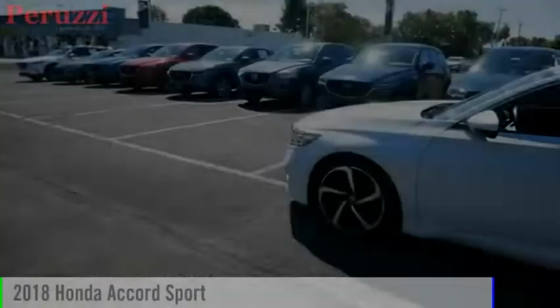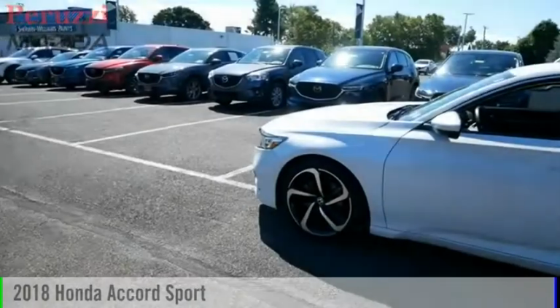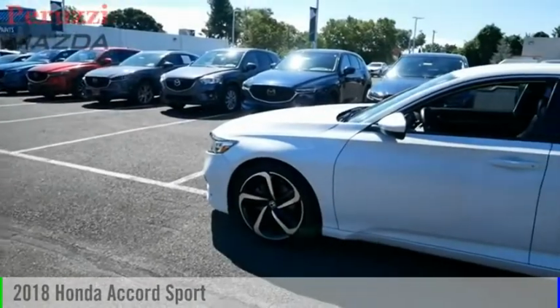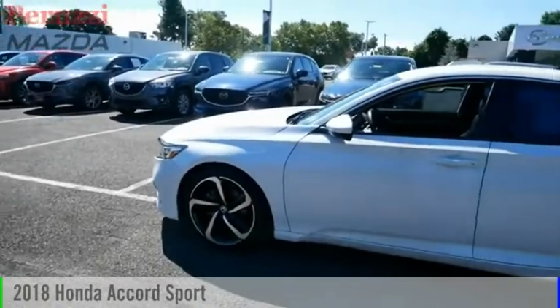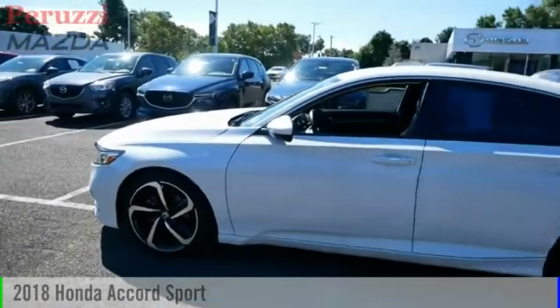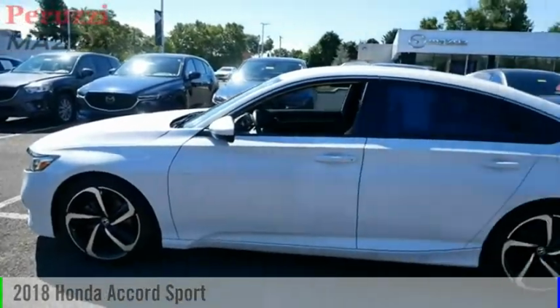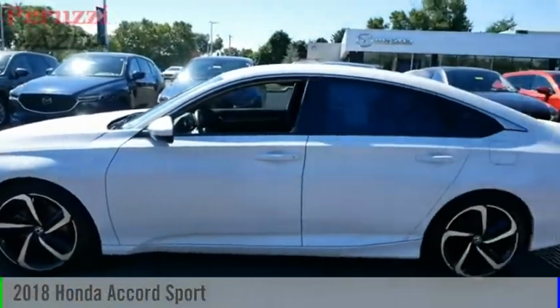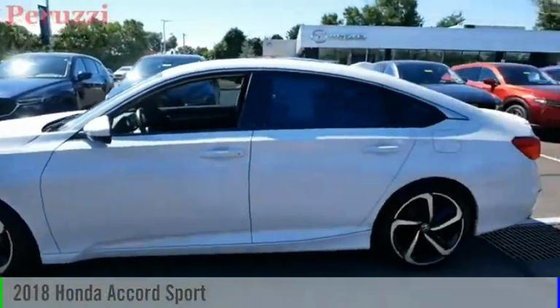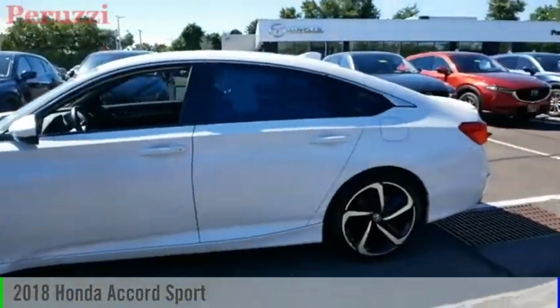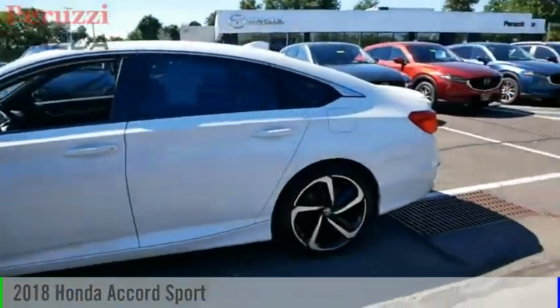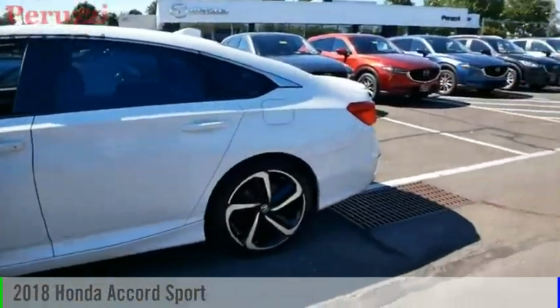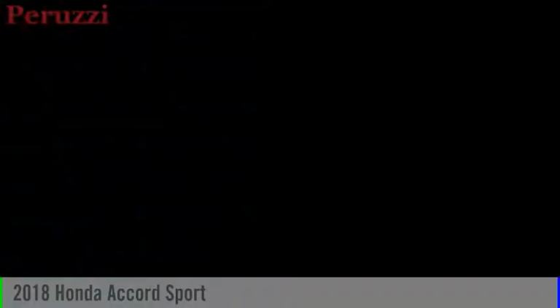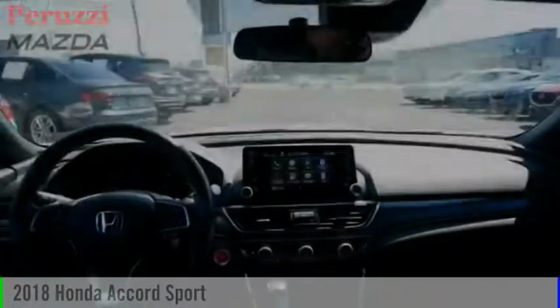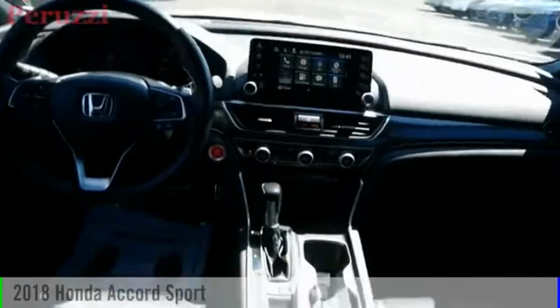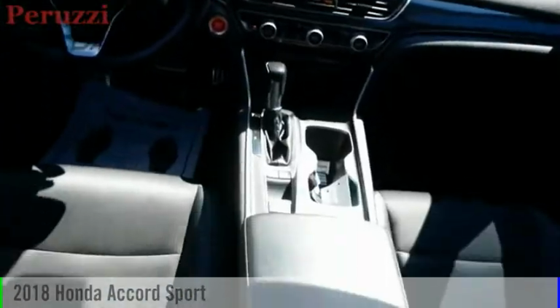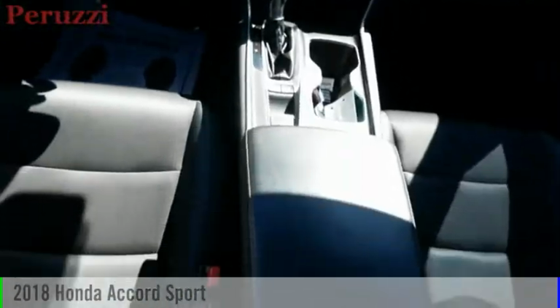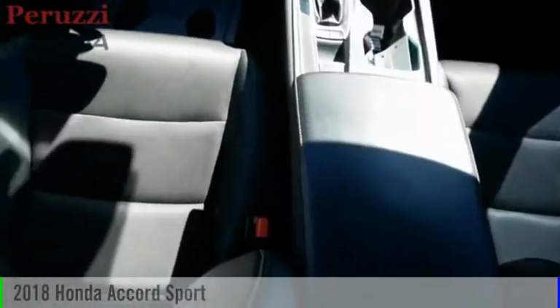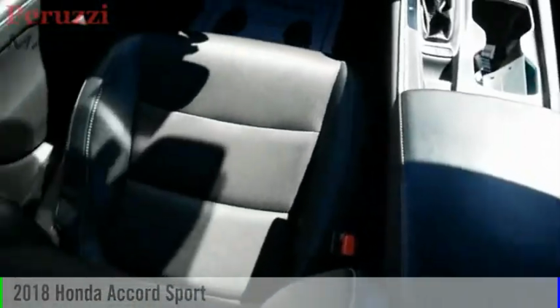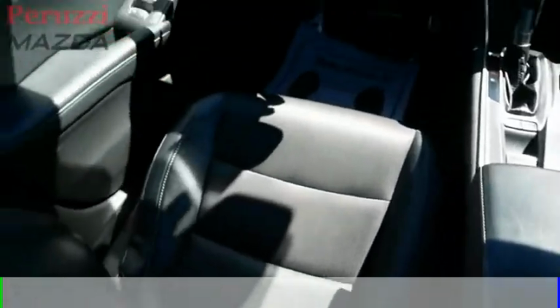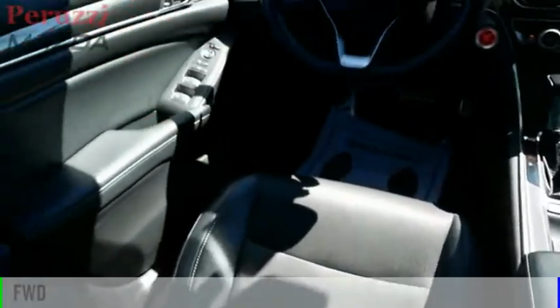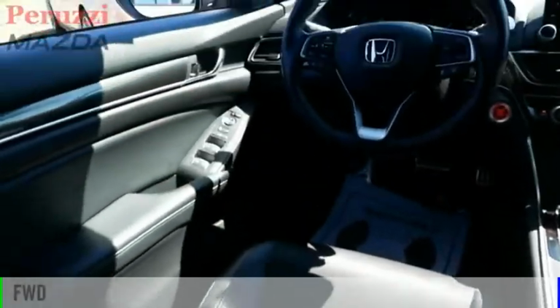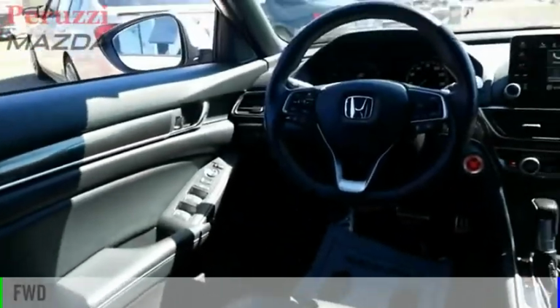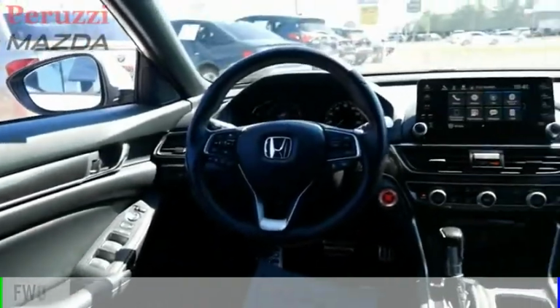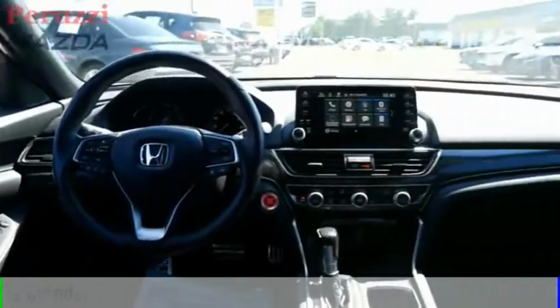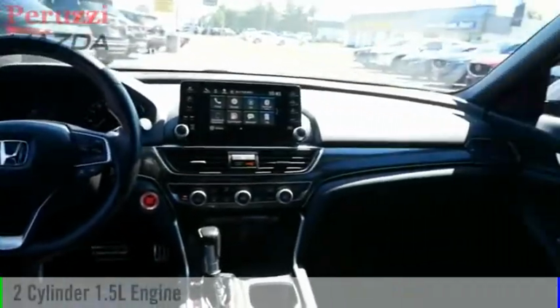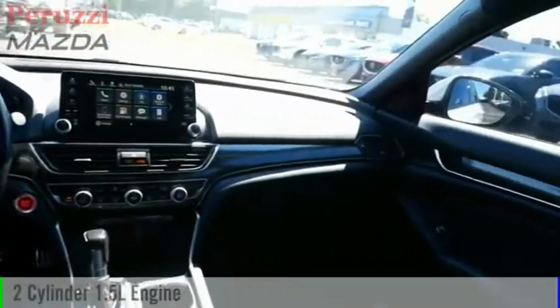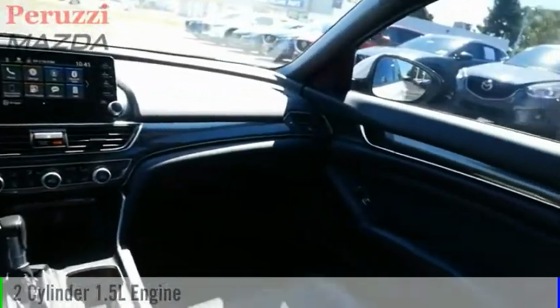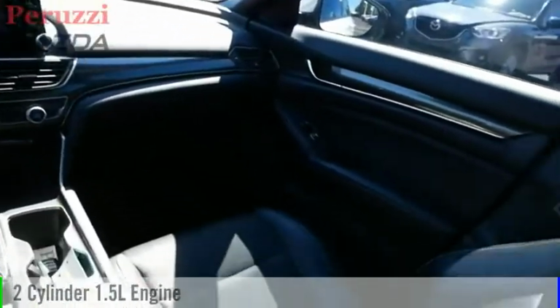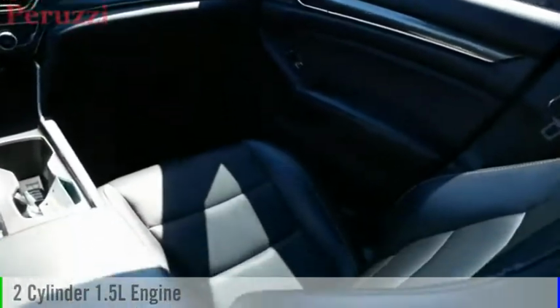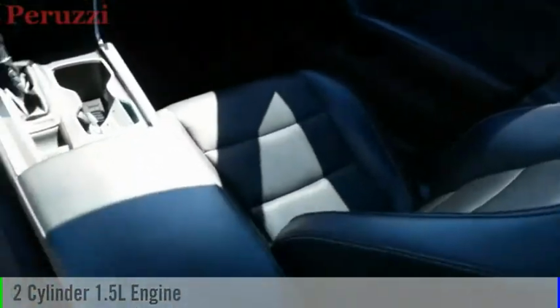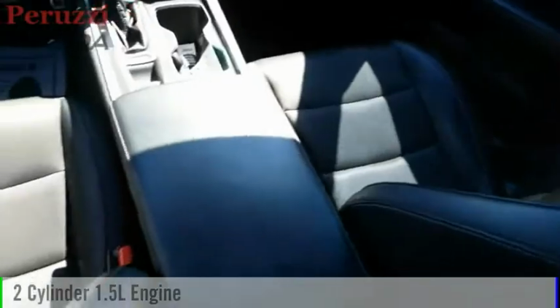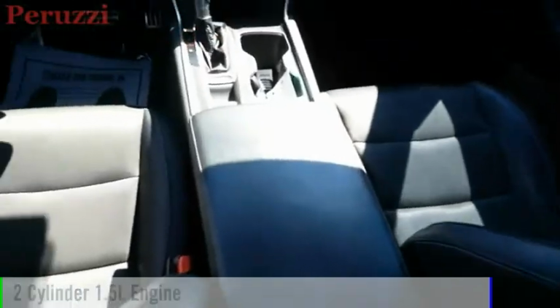Come test drive a 2018 Accord. This vehicle is powered by a front-wheel drive, two-cylinder, 1.5-liter engine.